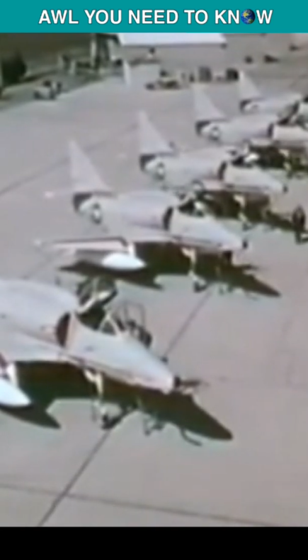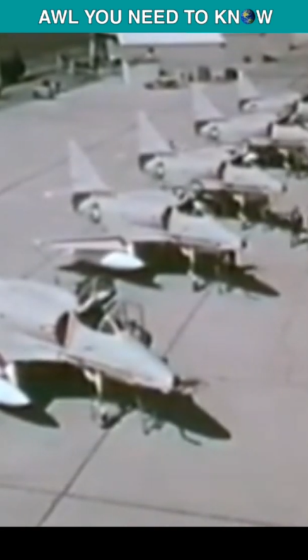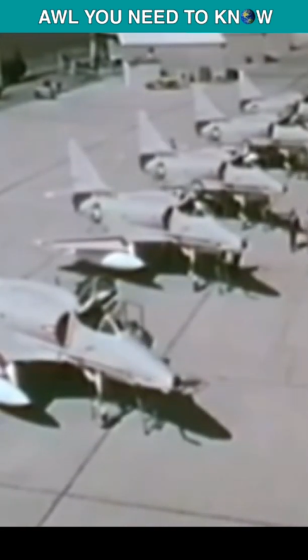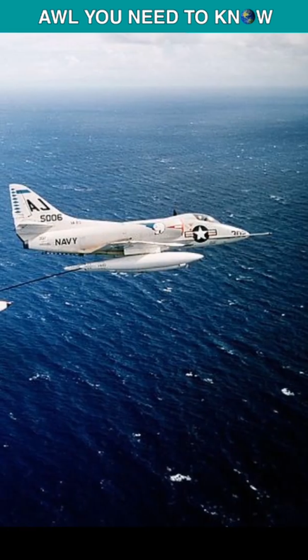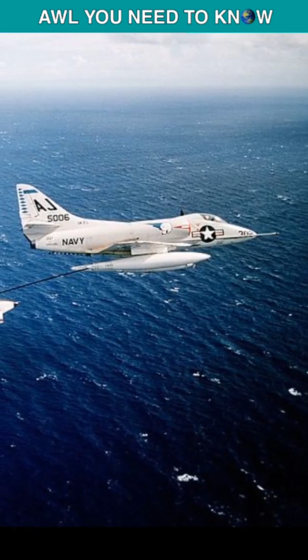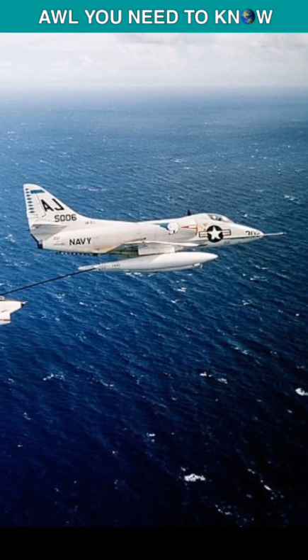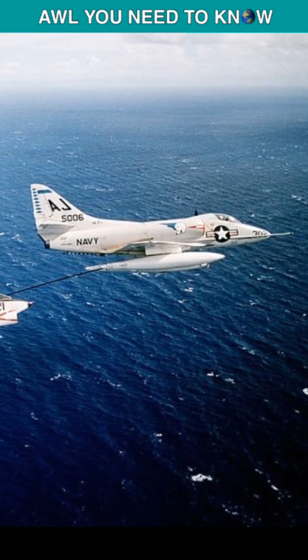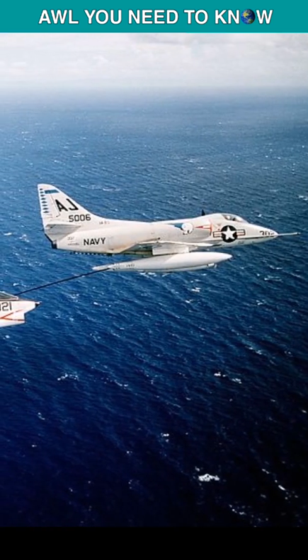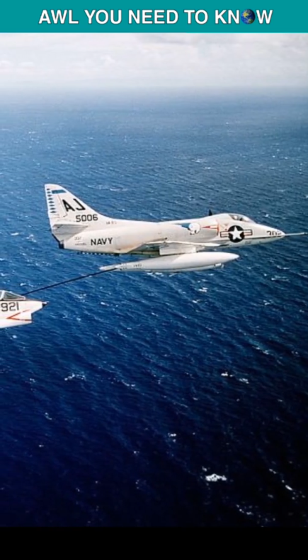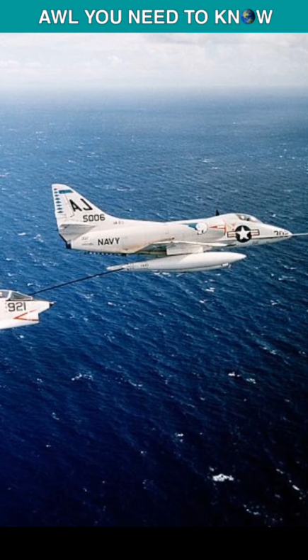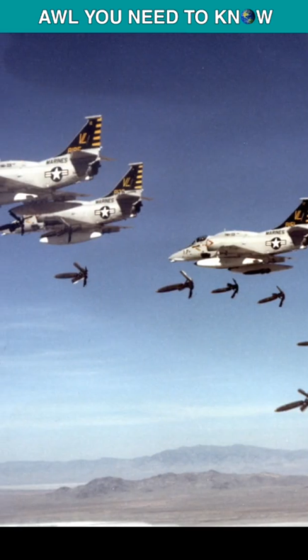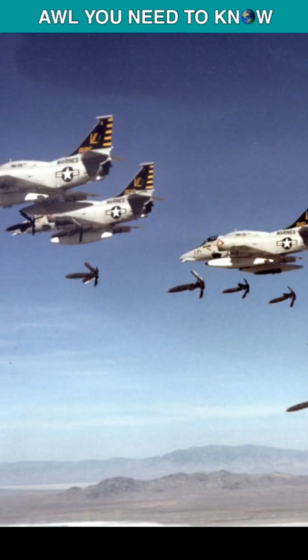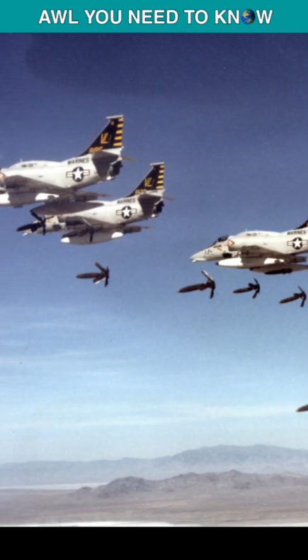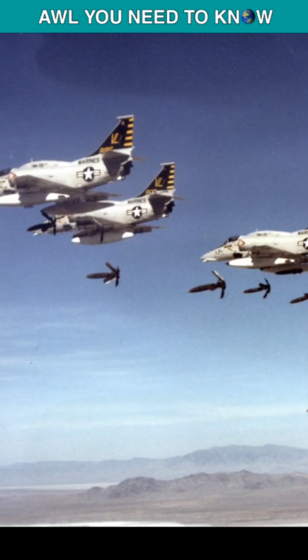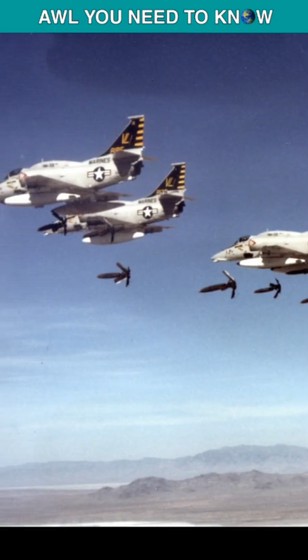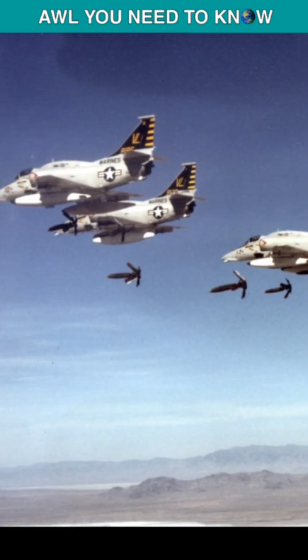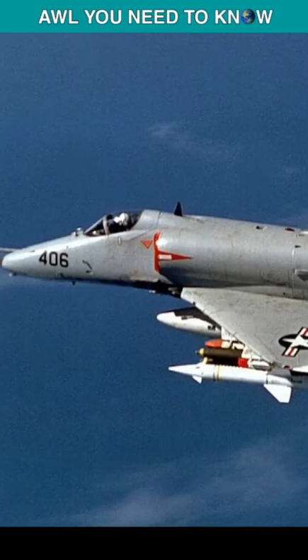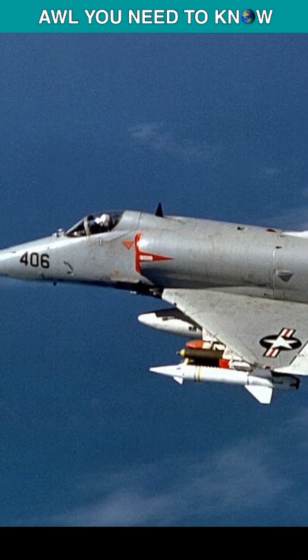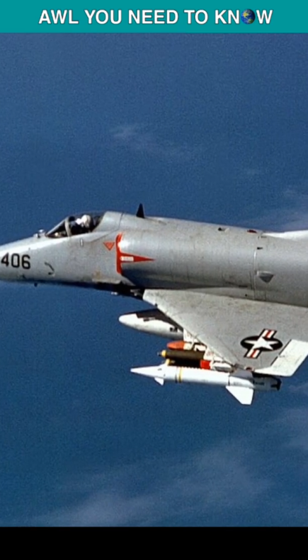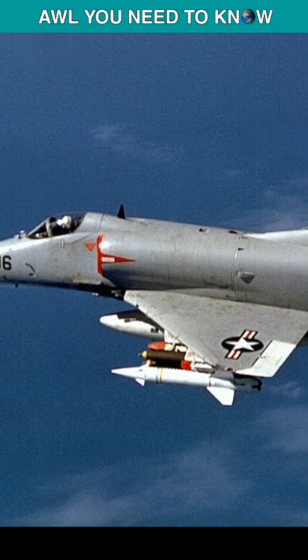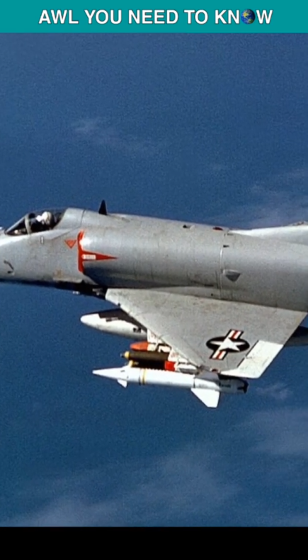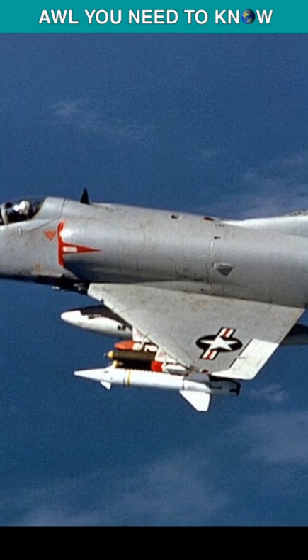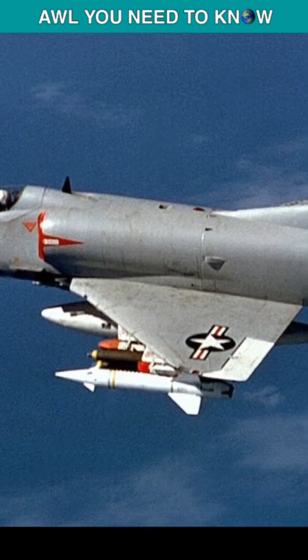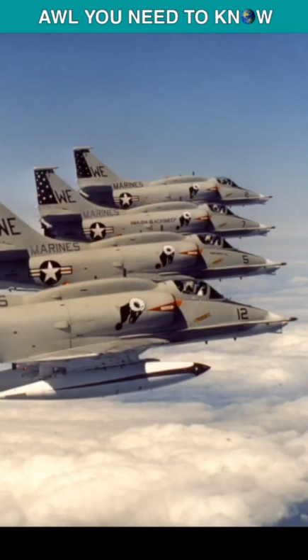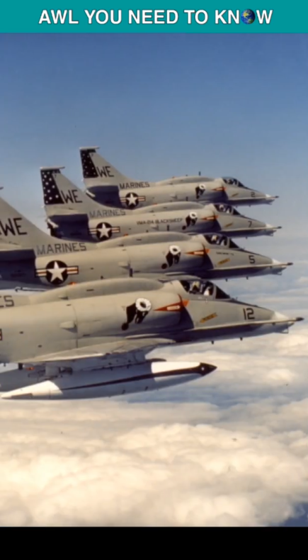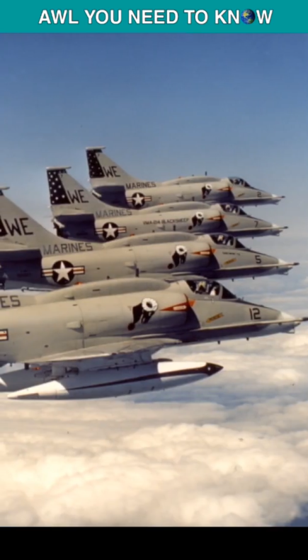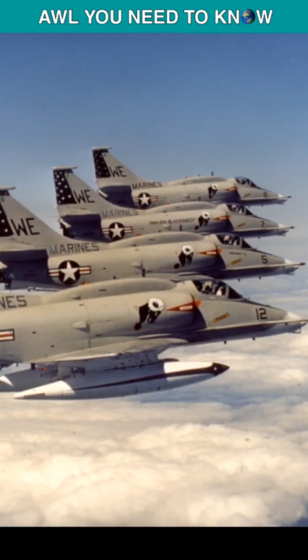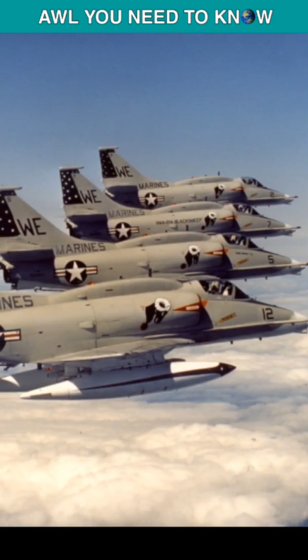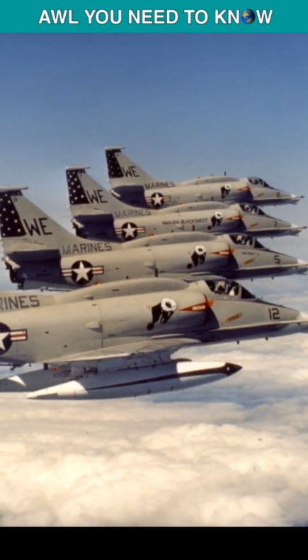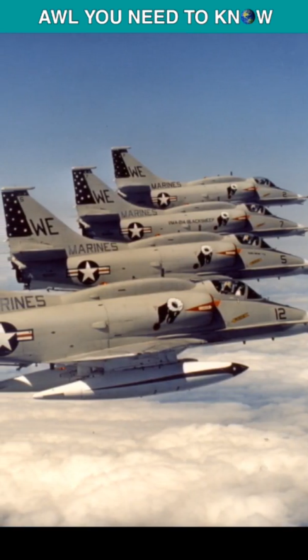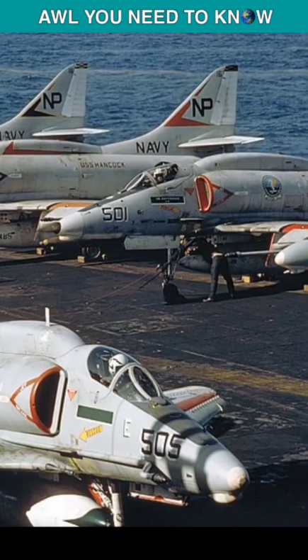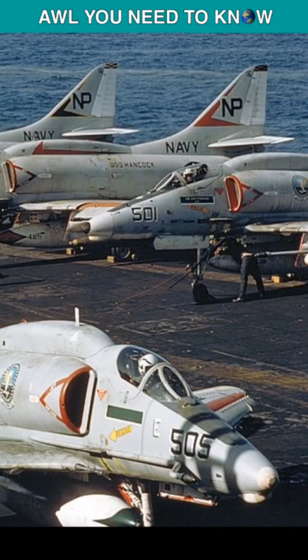Skyhawks were the U.S. Navy's primary light attack aircraft used during the early years of the Vietnam War. The fact to be noted is that due to the Skyhawk's small wingspan, this jet had no wing folding. Some 3,000 Skyhawks were produced from 1954 to 1979.